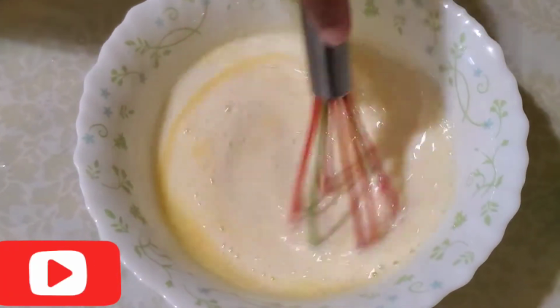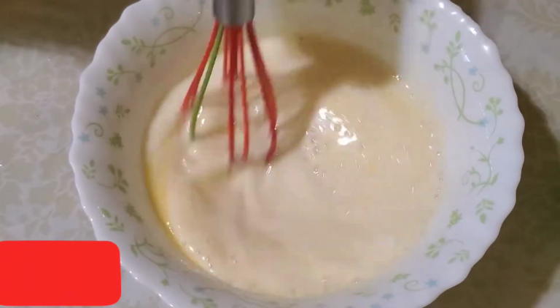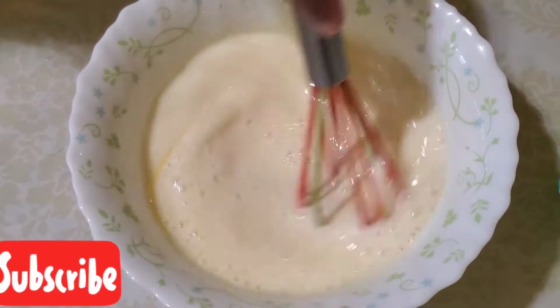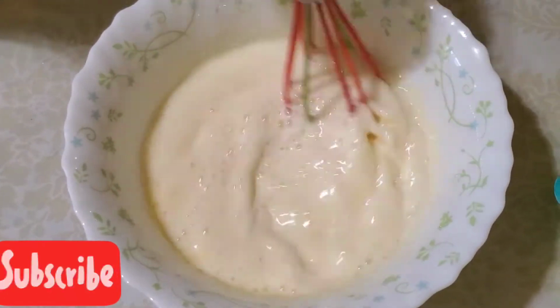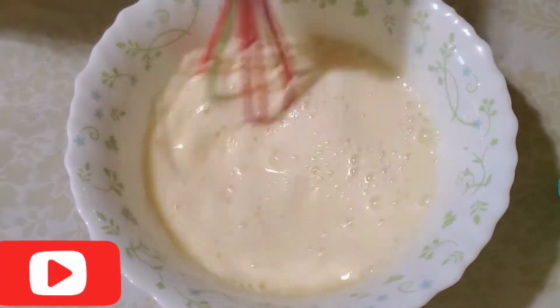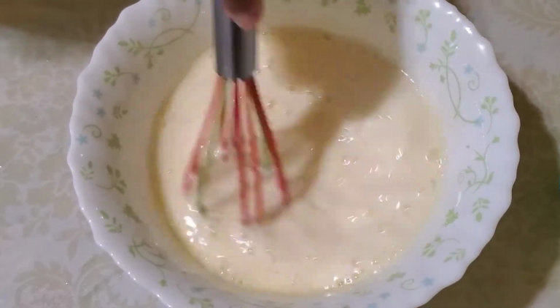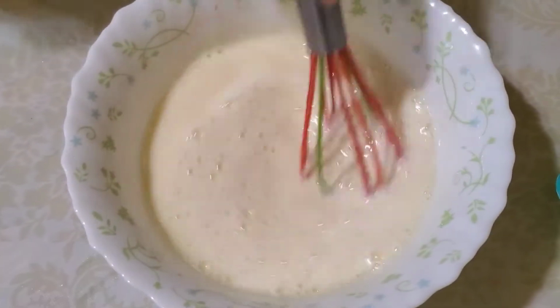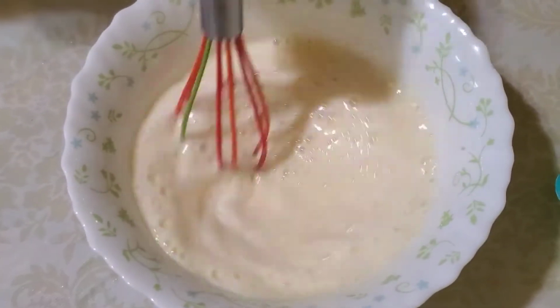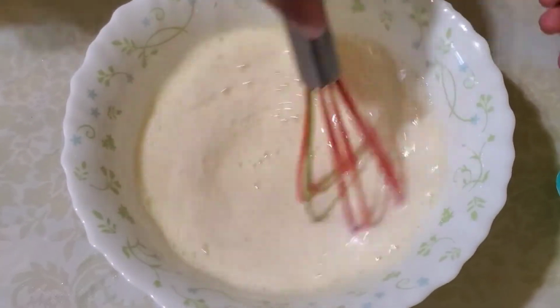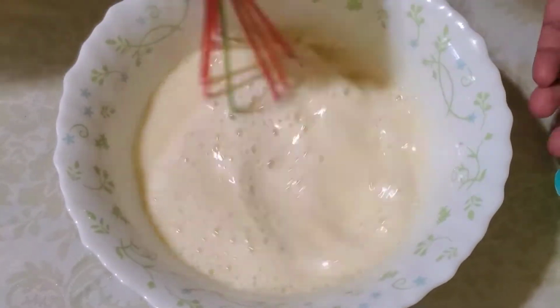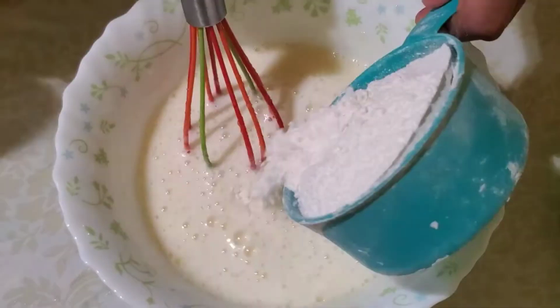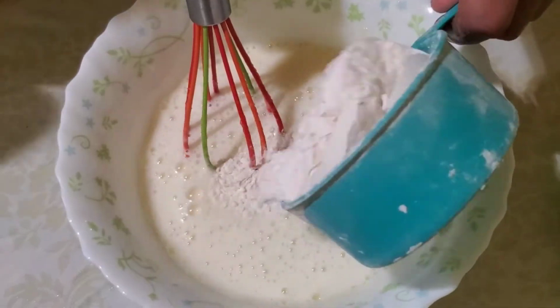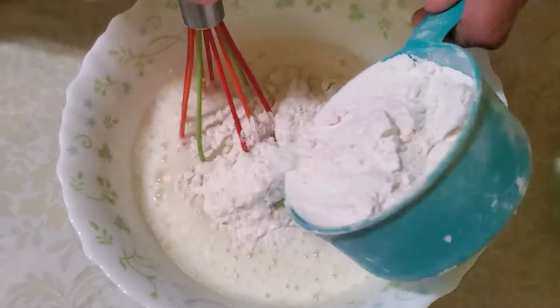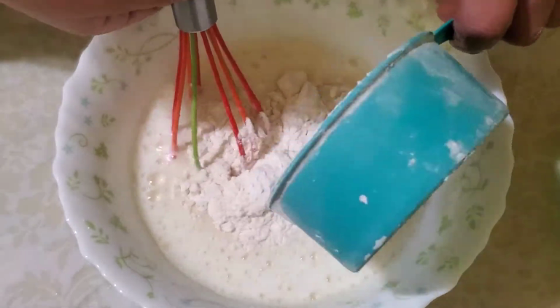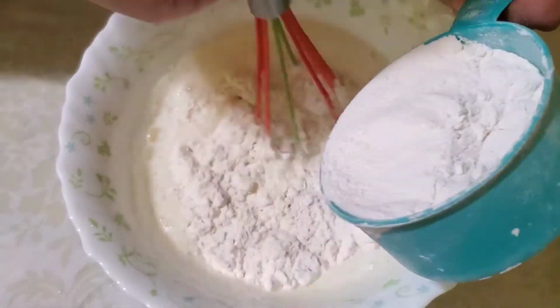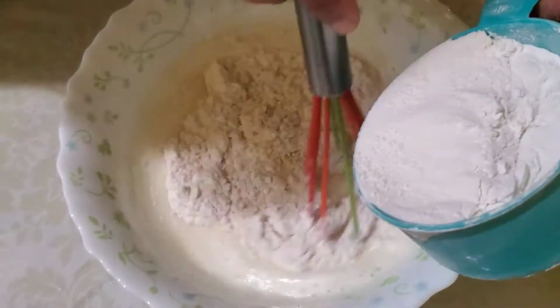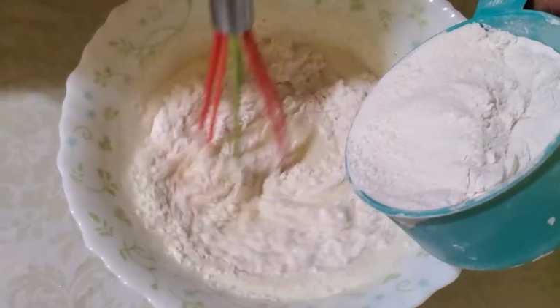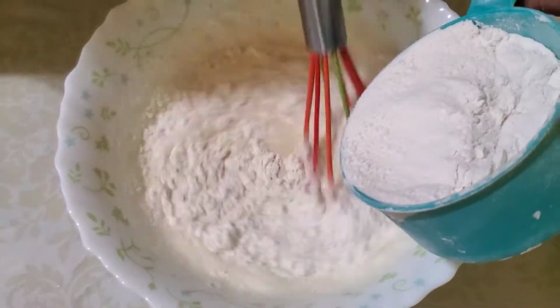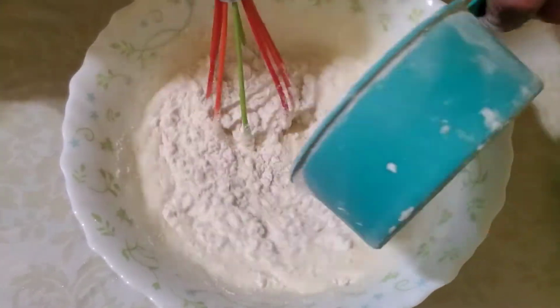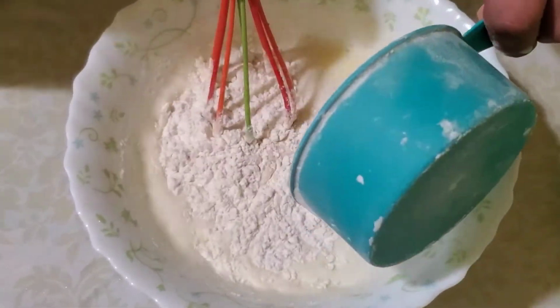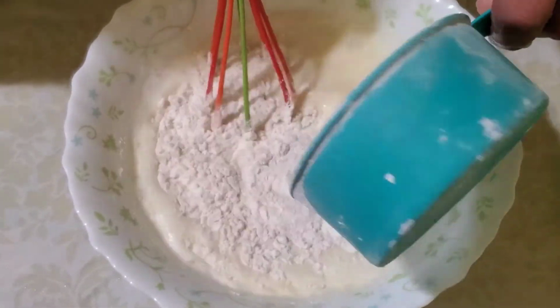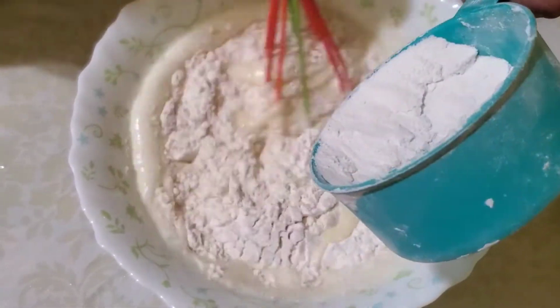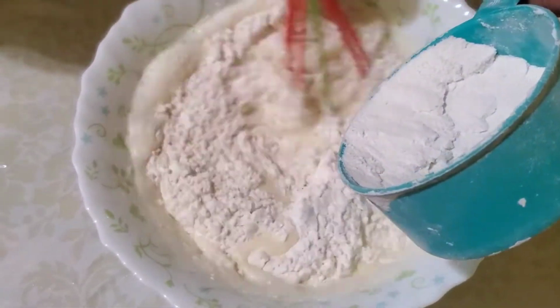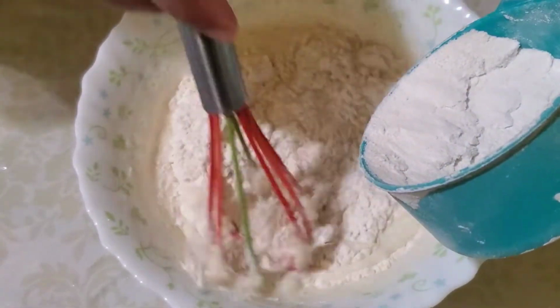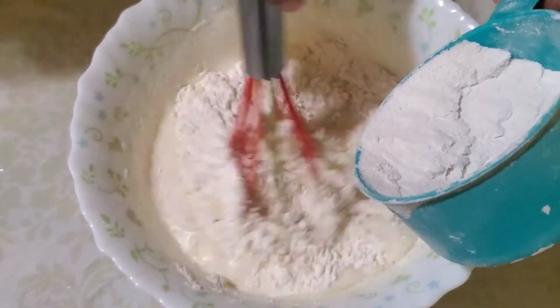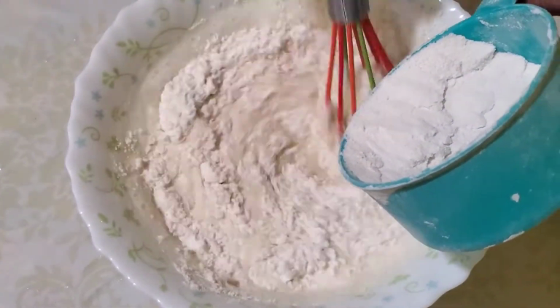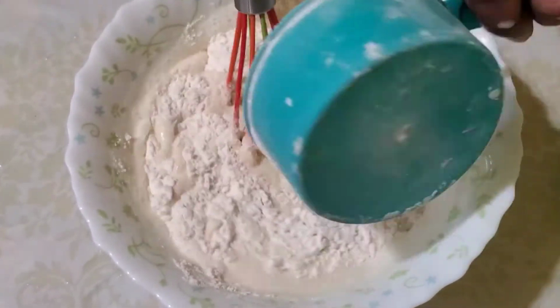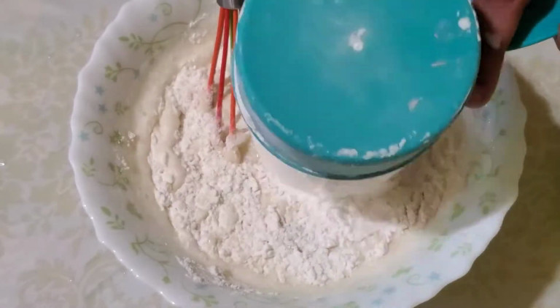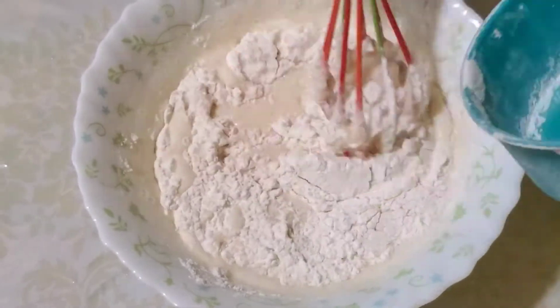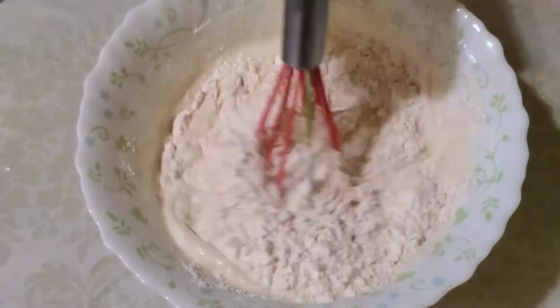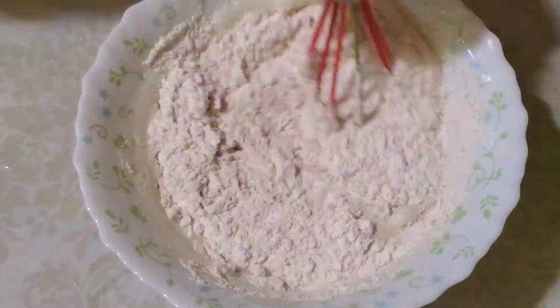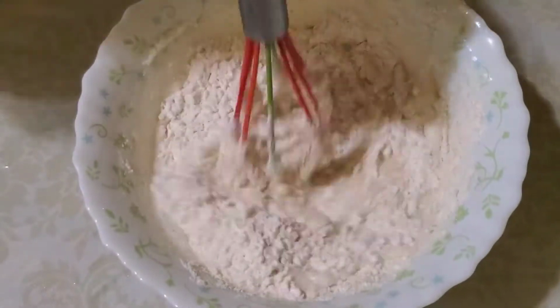We will mix this together. I will make one cup and mix them together into this bowl.